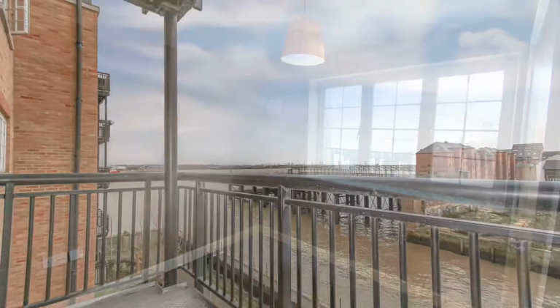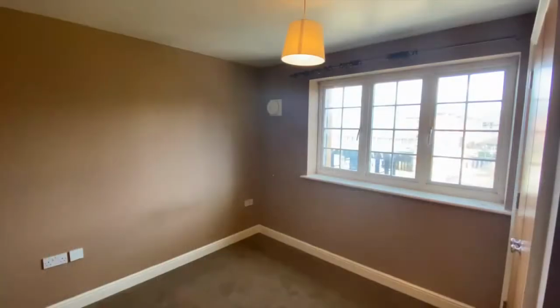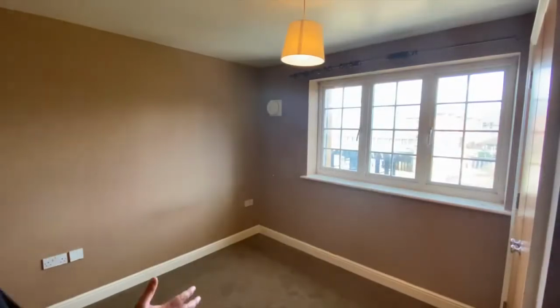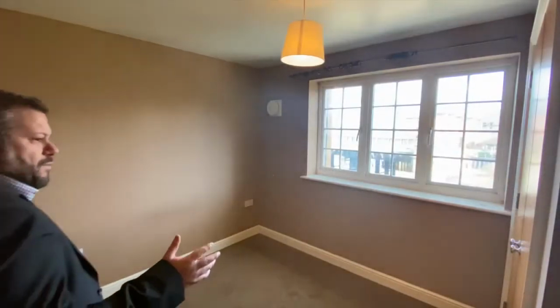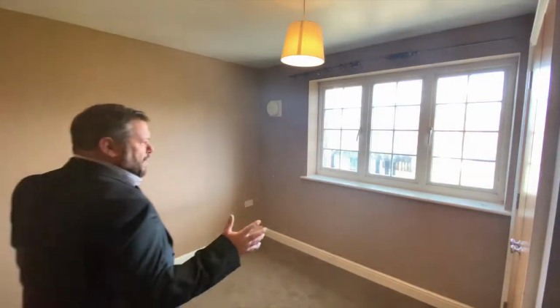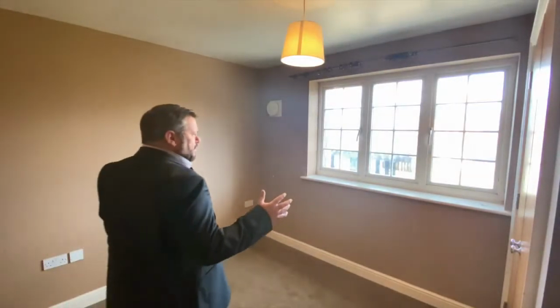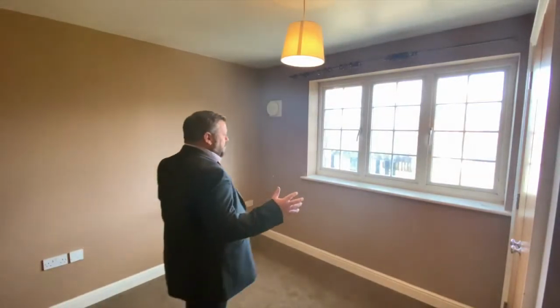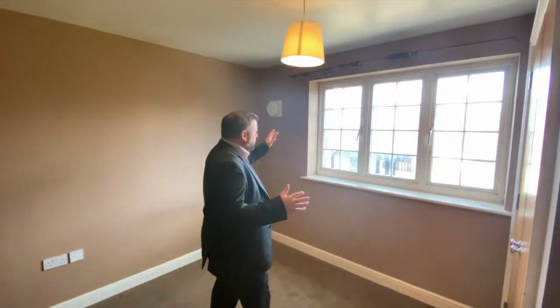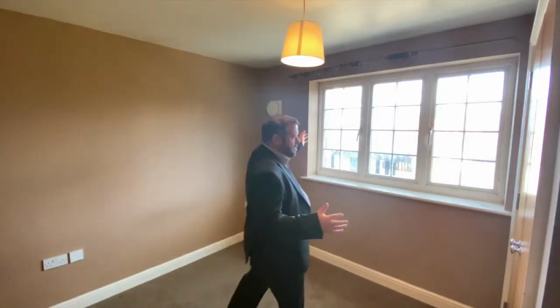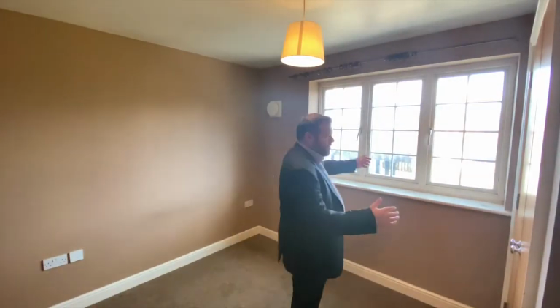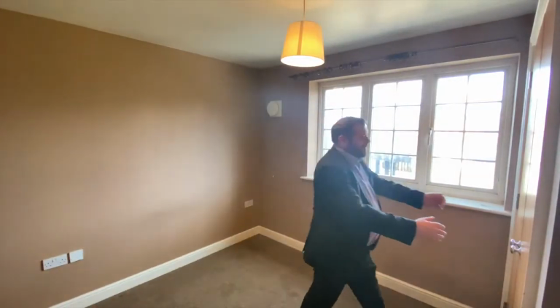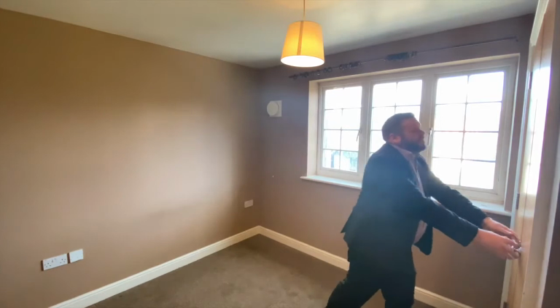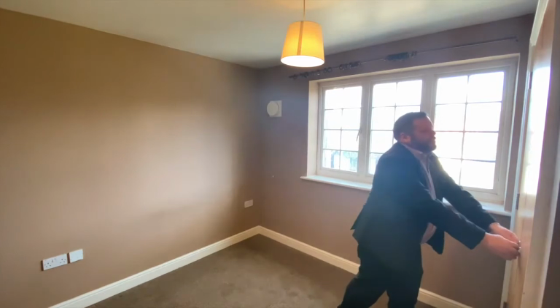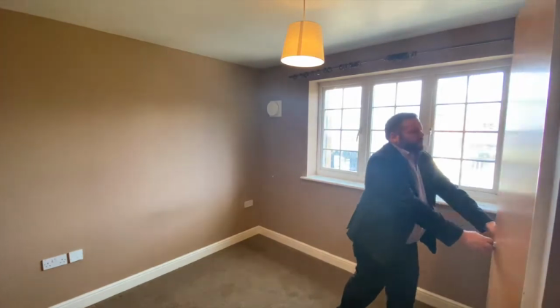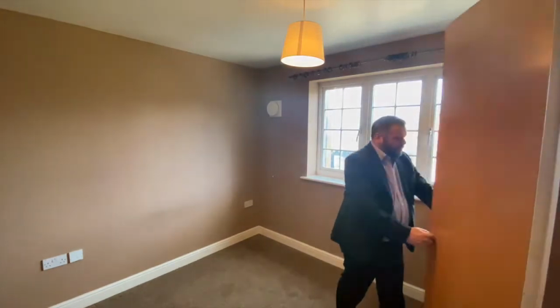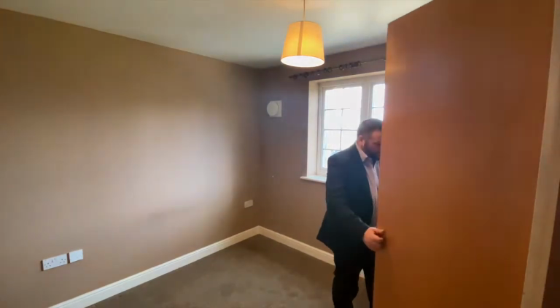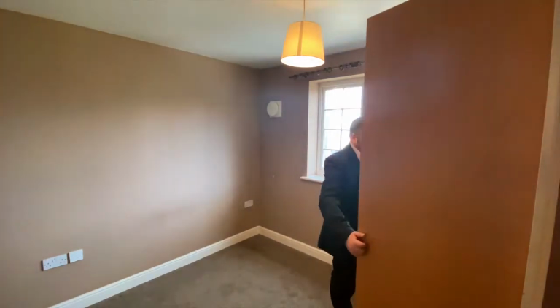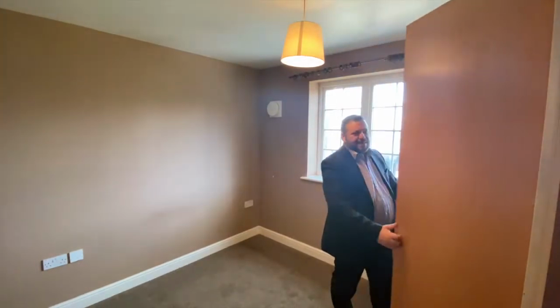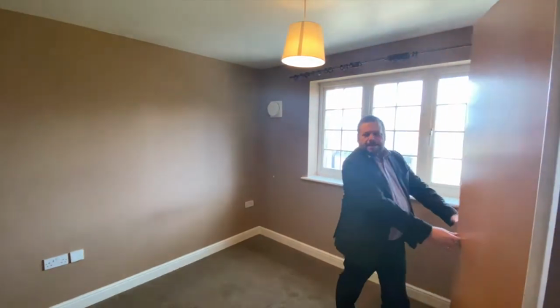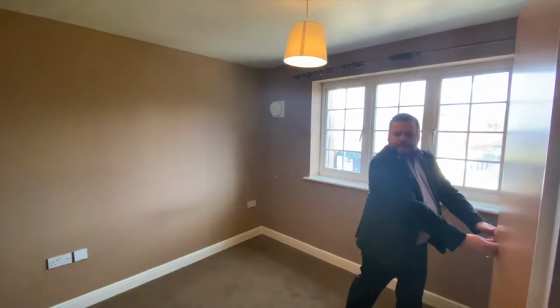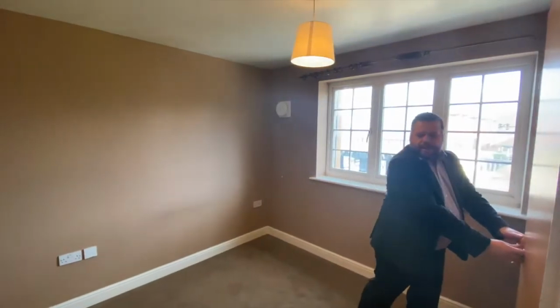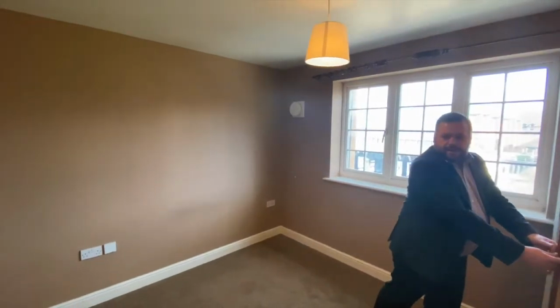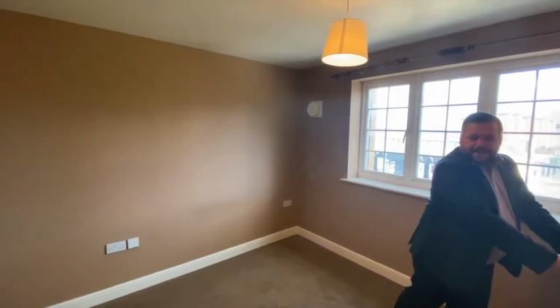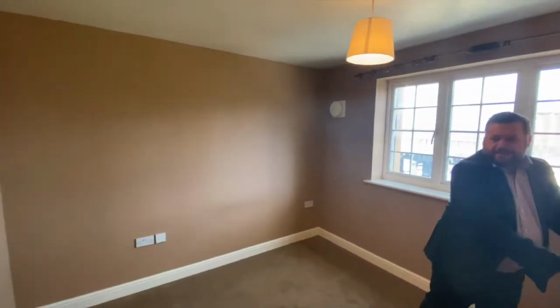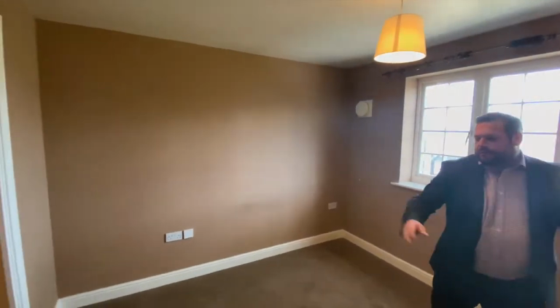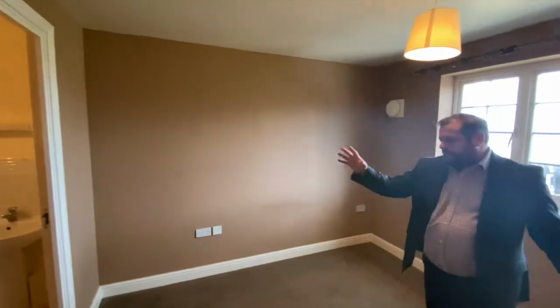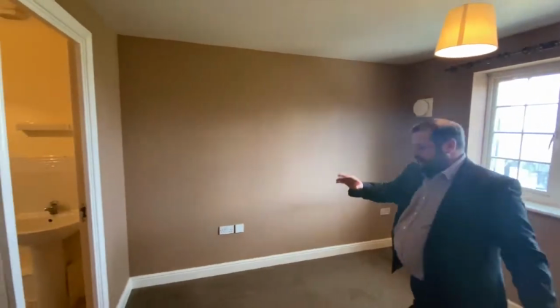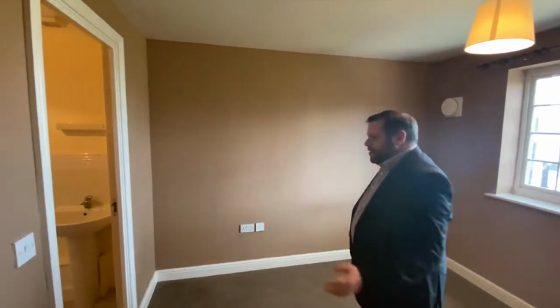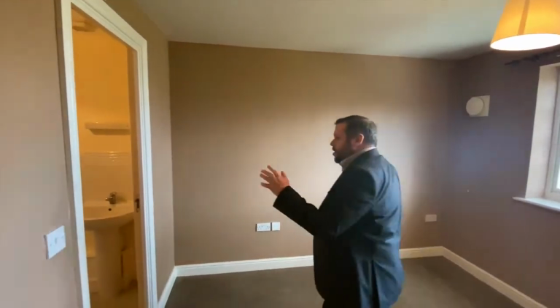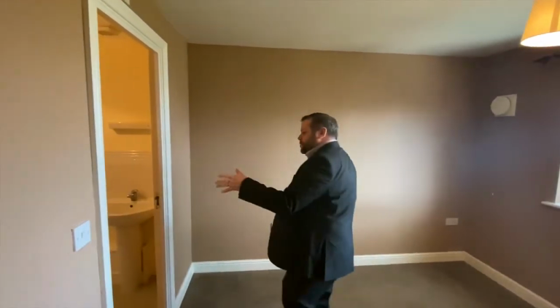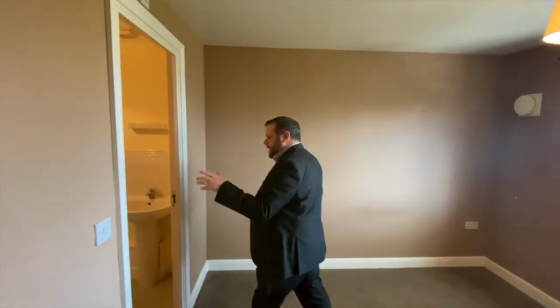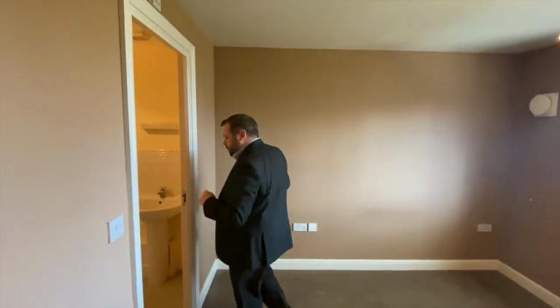This is bedroom number one, obviously still with views out to the river. You've got built-in wardrobes just here and the benefit of this ensuite shower room.